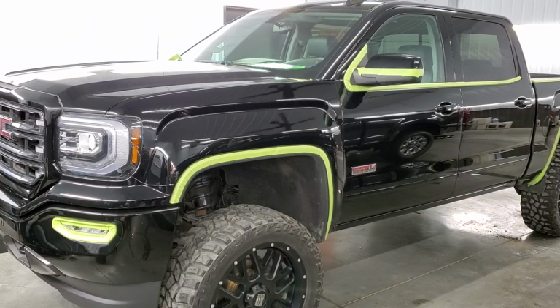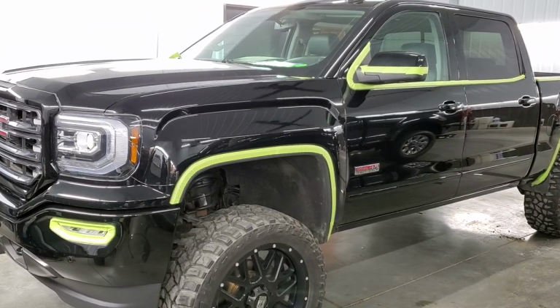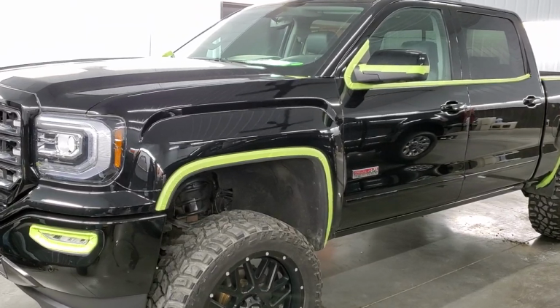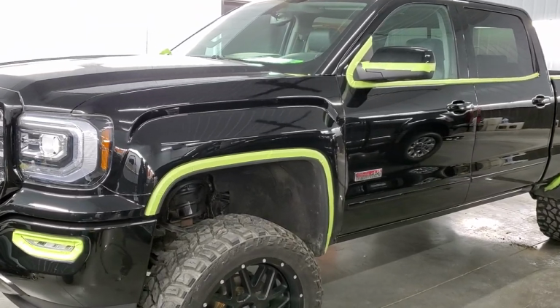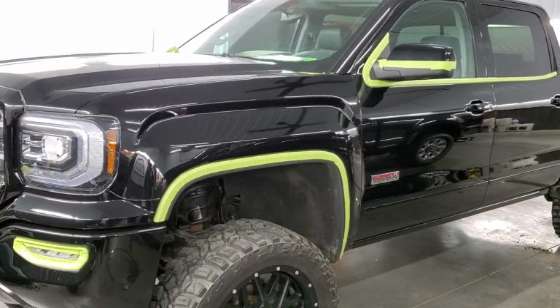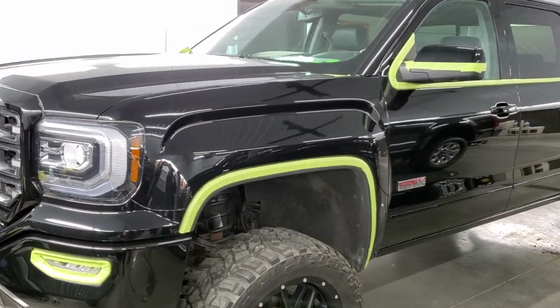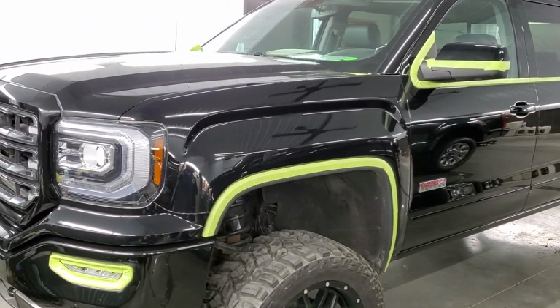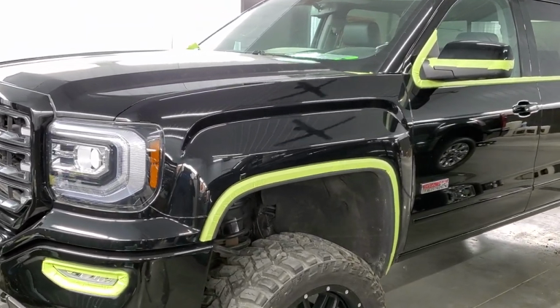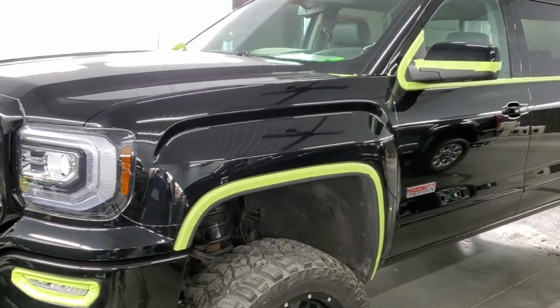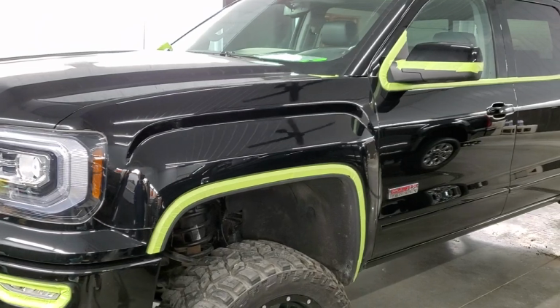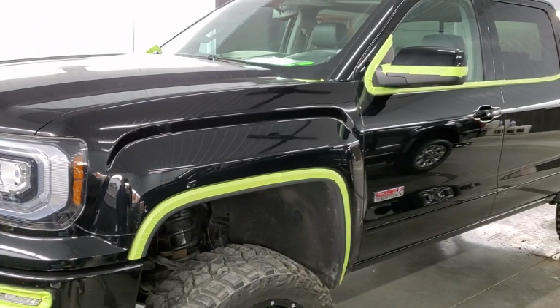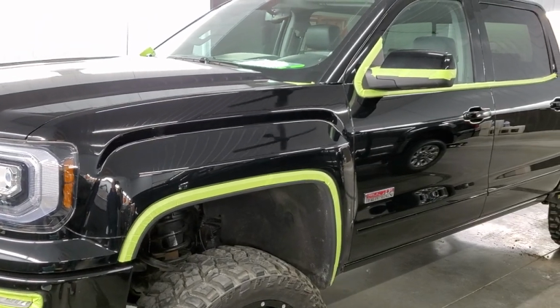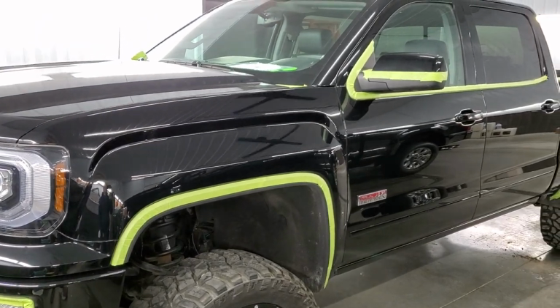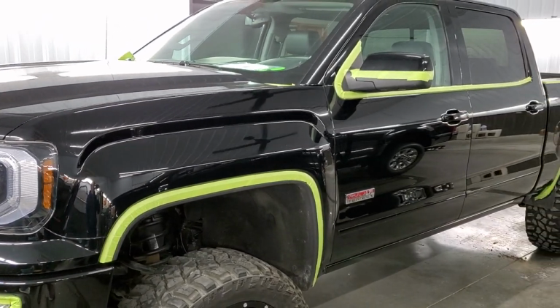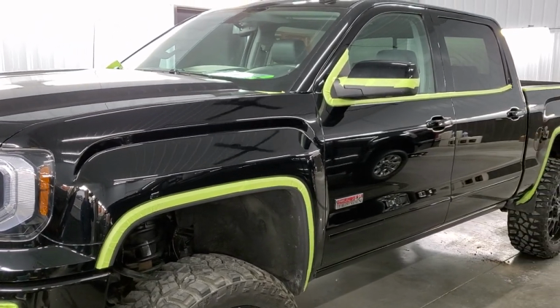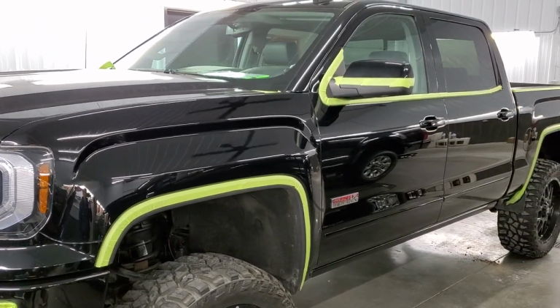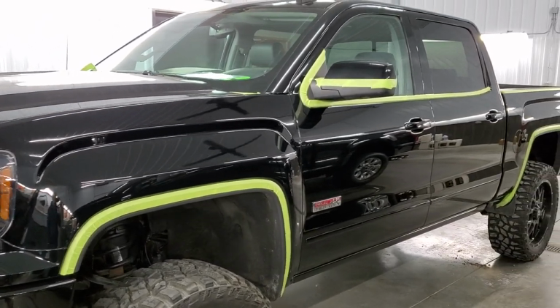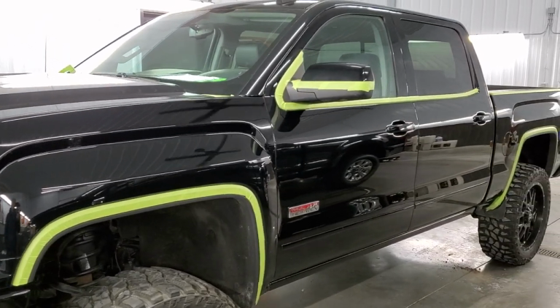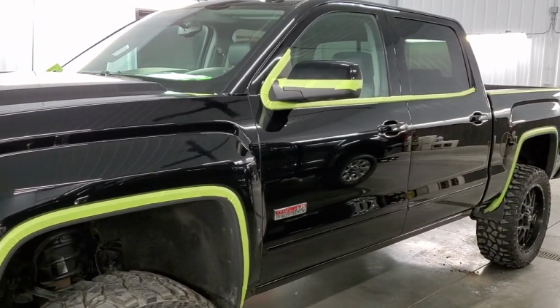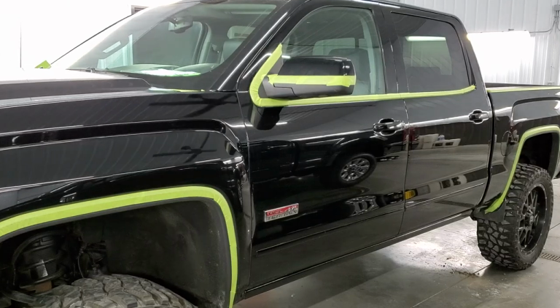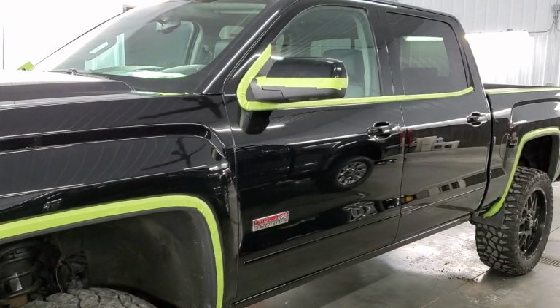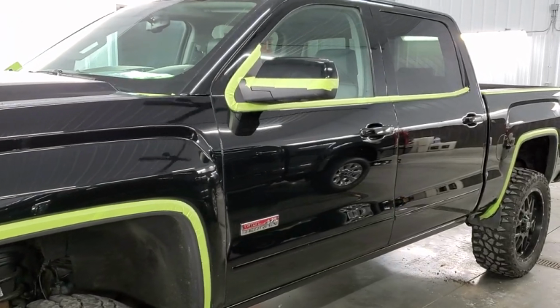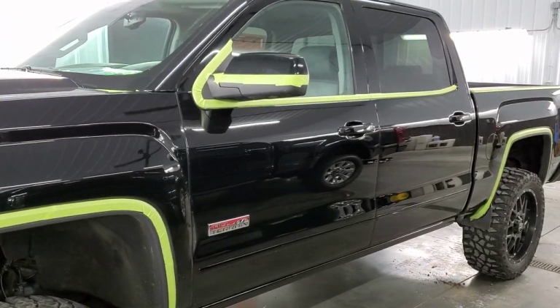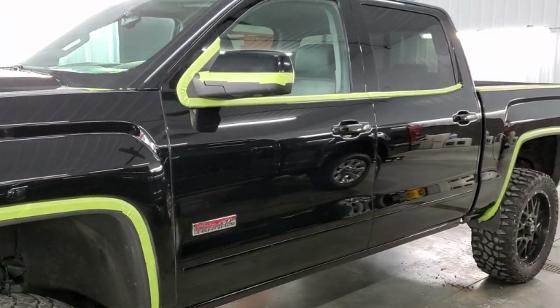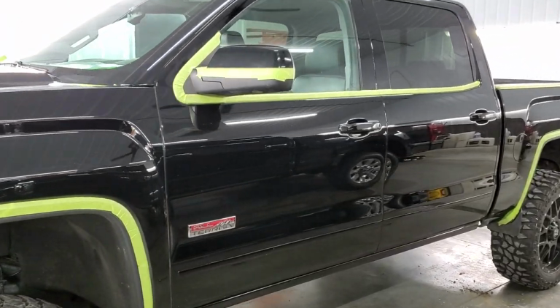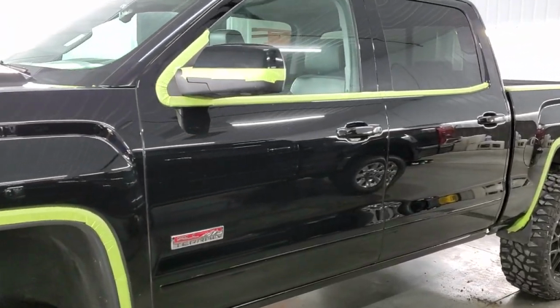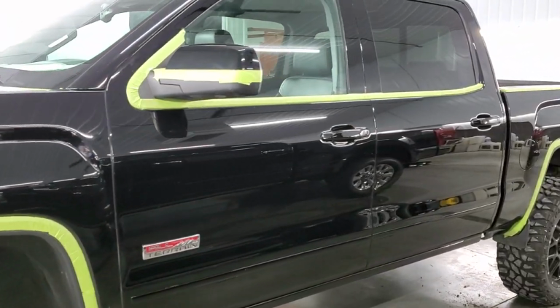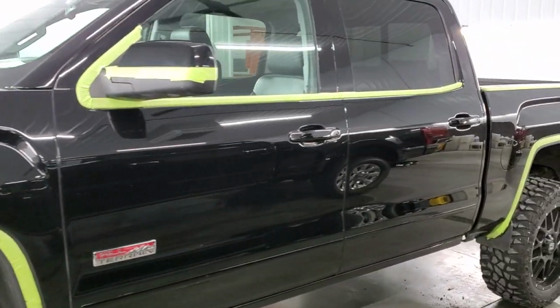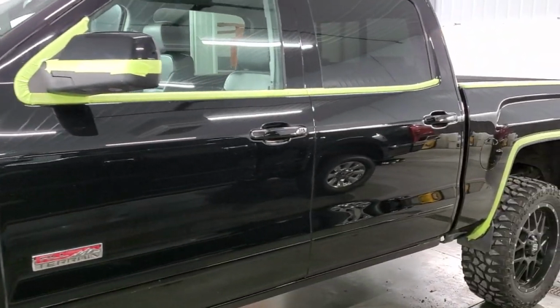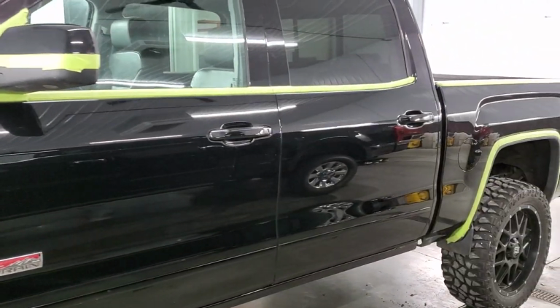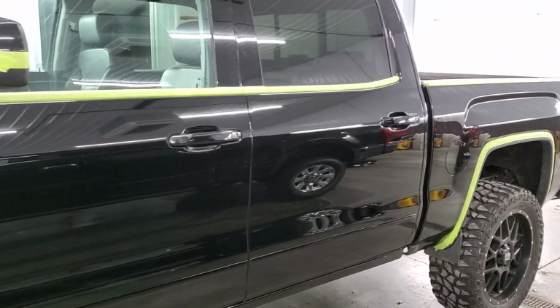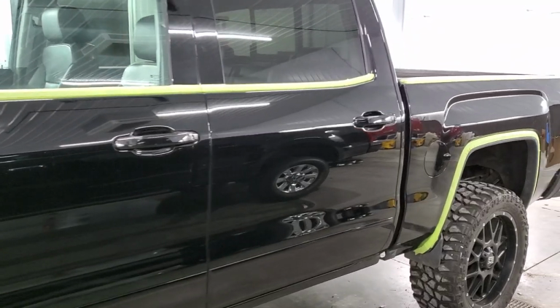Hey, this is Brett, and this is stock number 12306ZA. This is a 2017 GMC Sierra 1500 crew cab short box SLT with the all-terrain package on it. Onyx black is the color.